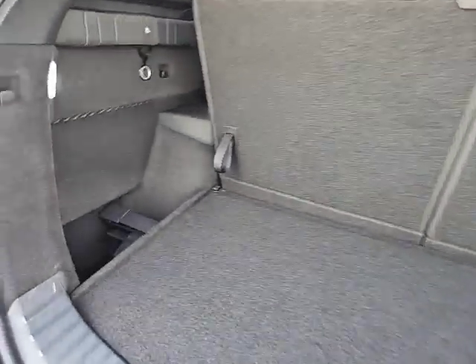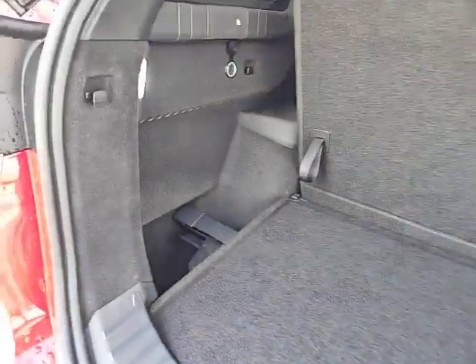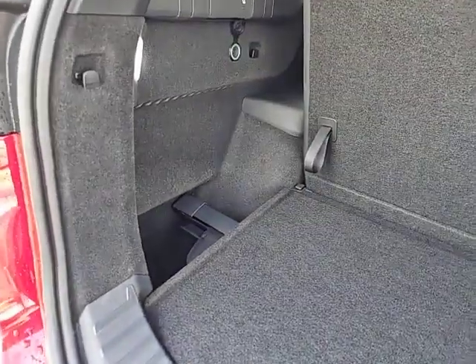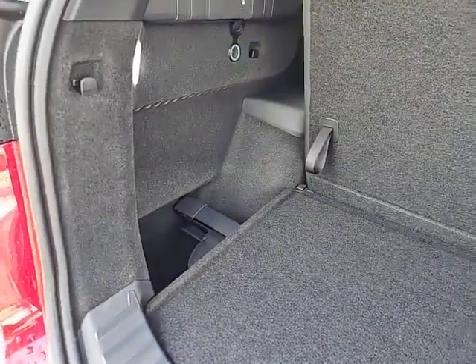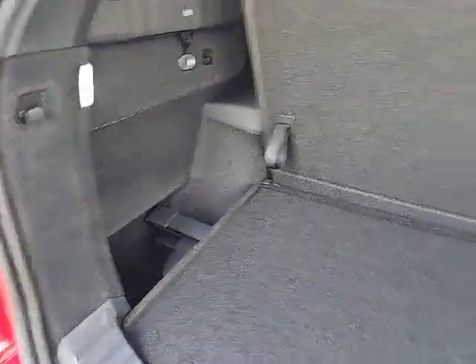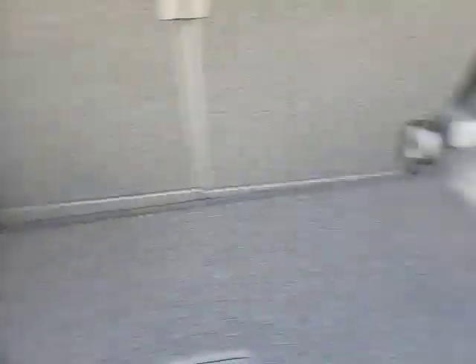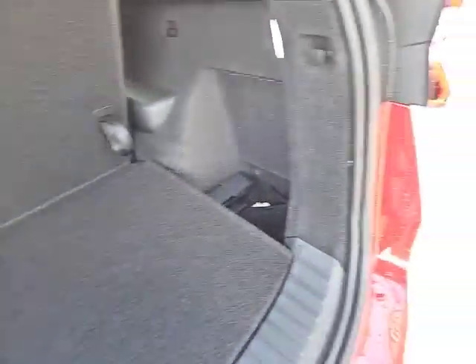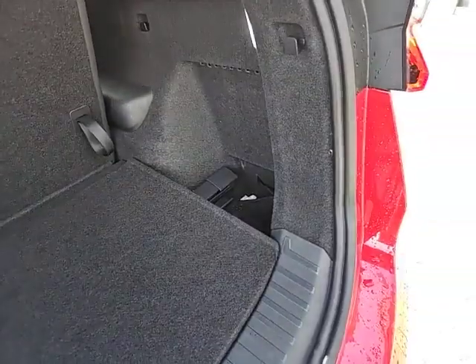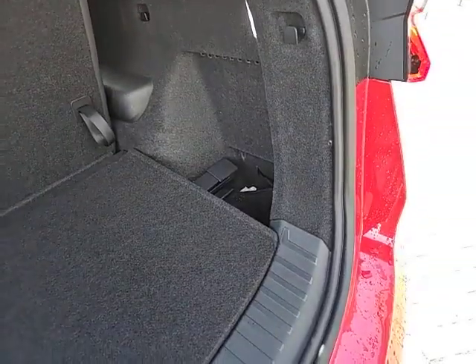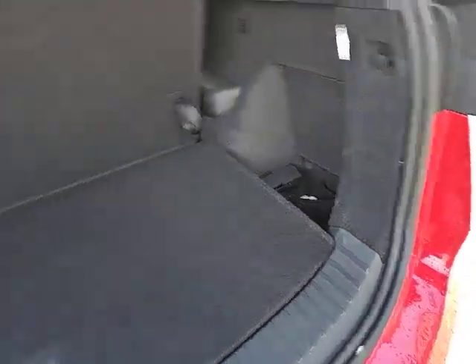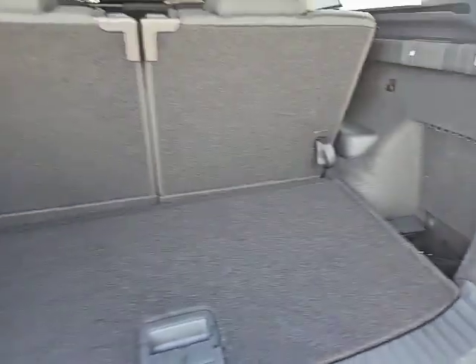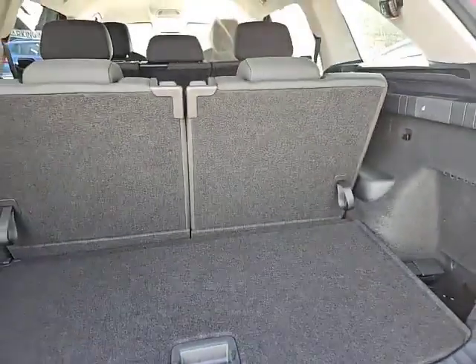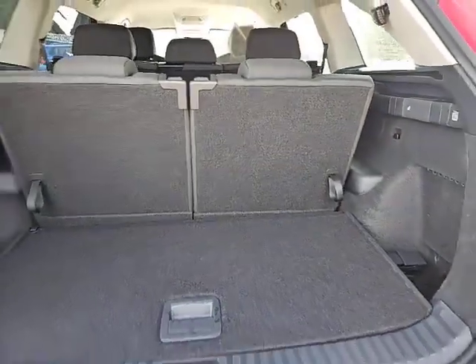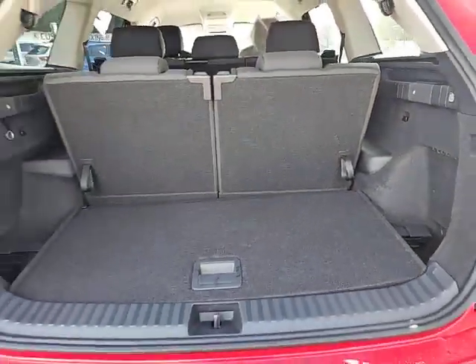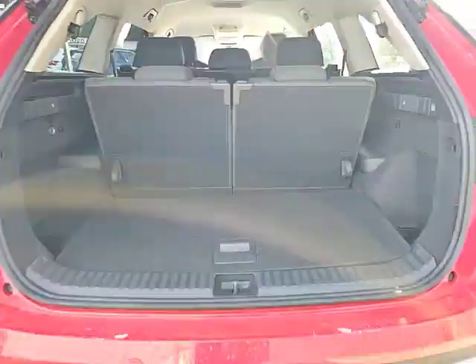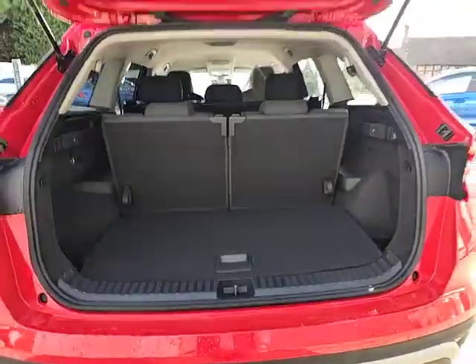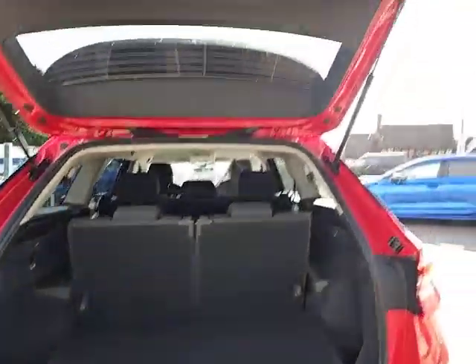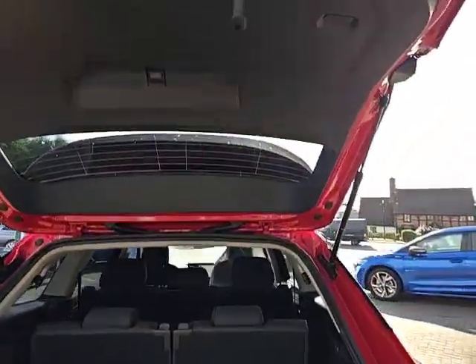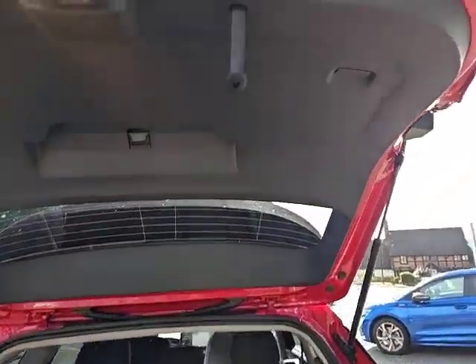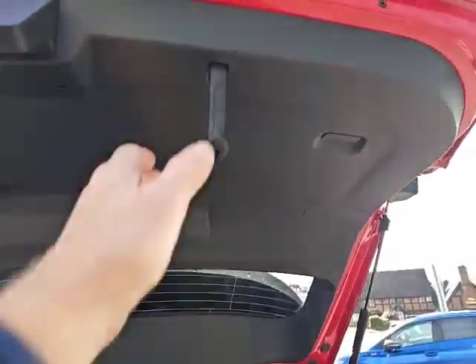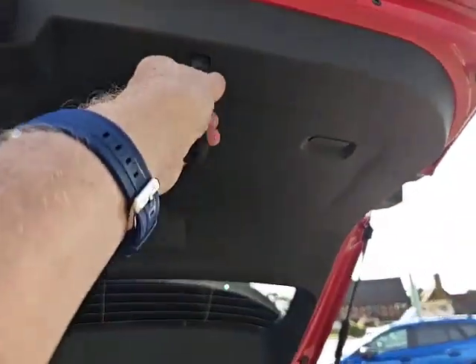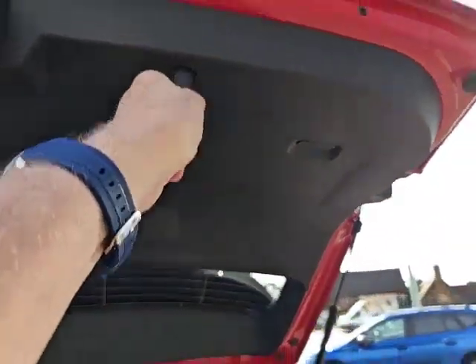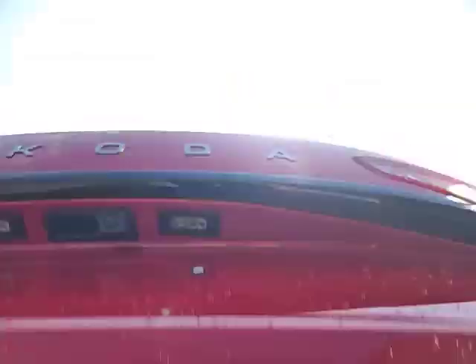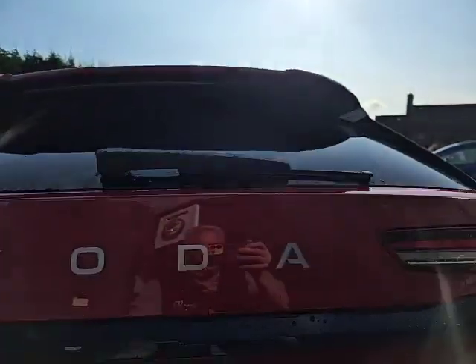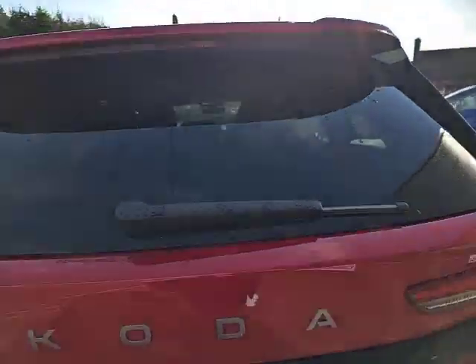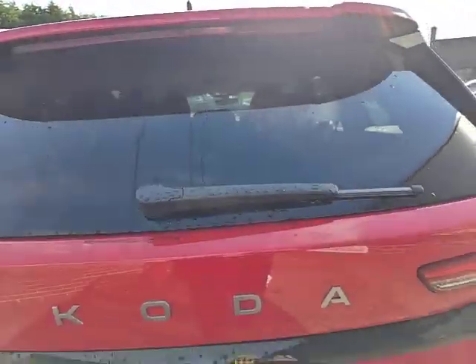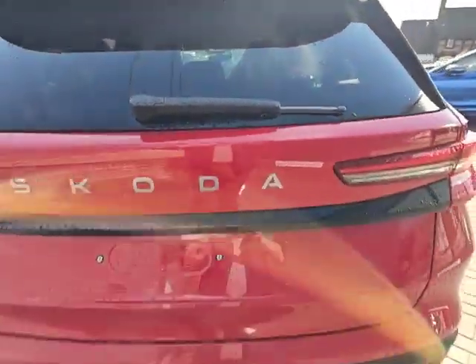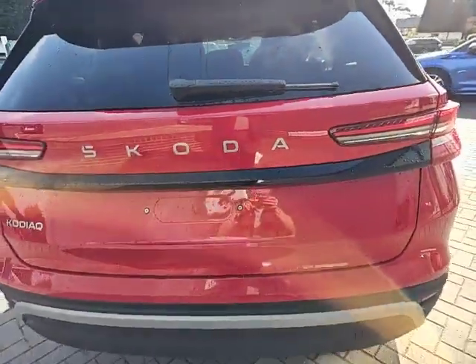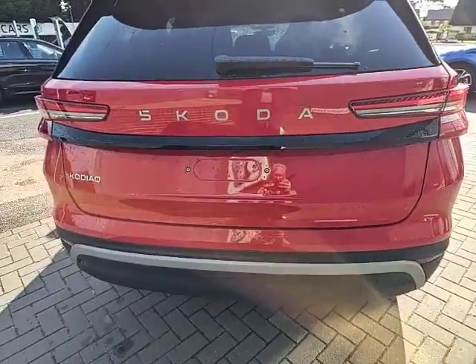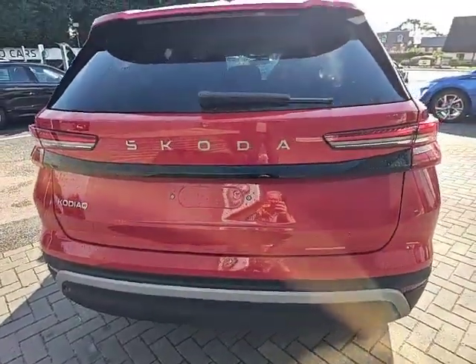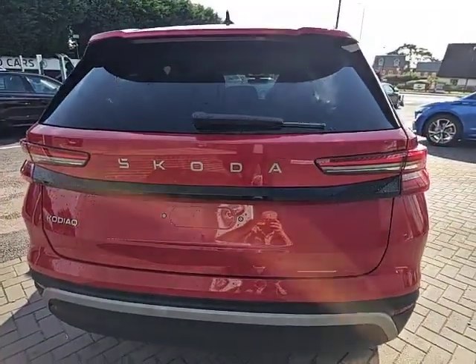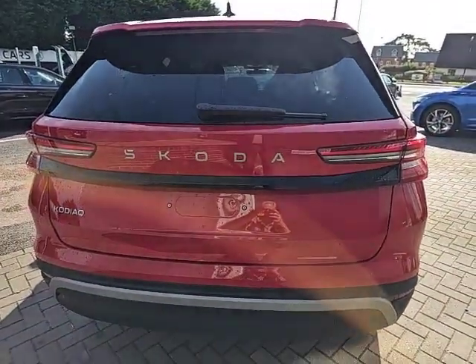There are little storage pockets to the left and the right where you can store items if you wish, and there is a pull handle to just close the boot to make life that little bit easier.